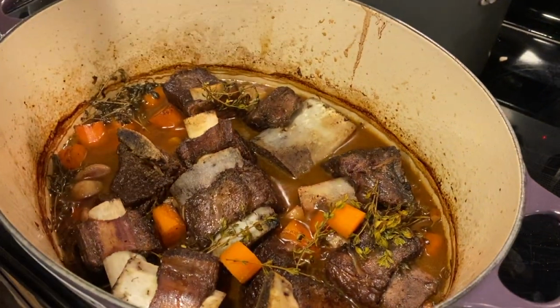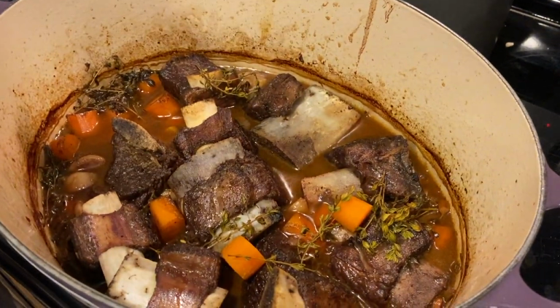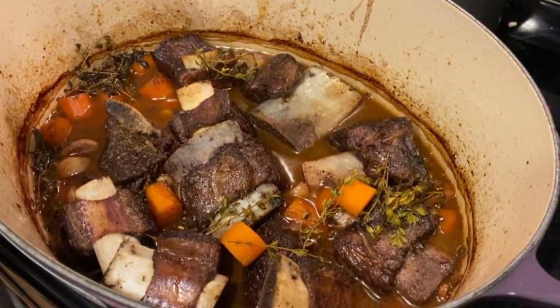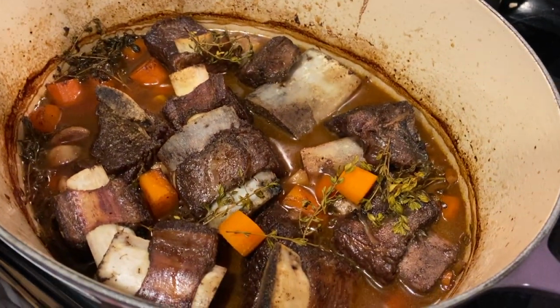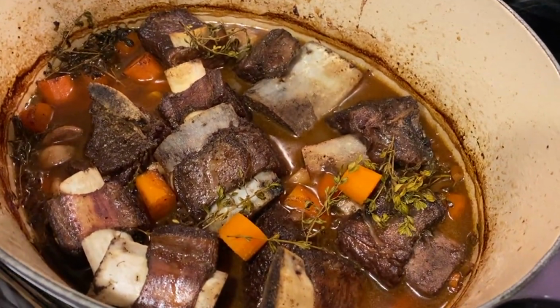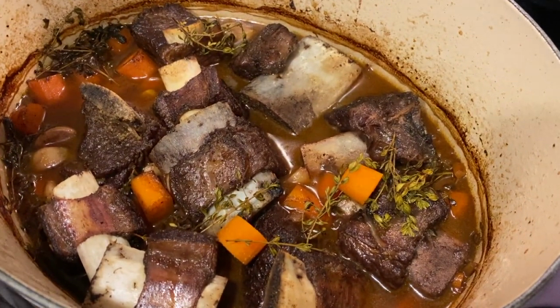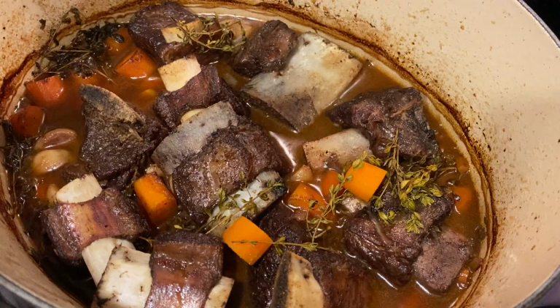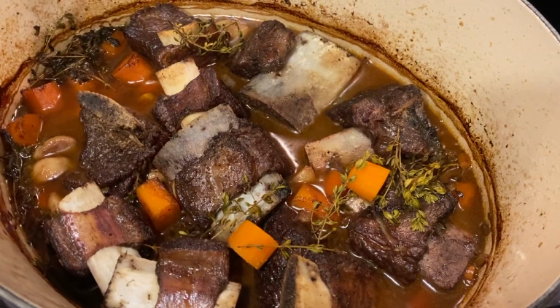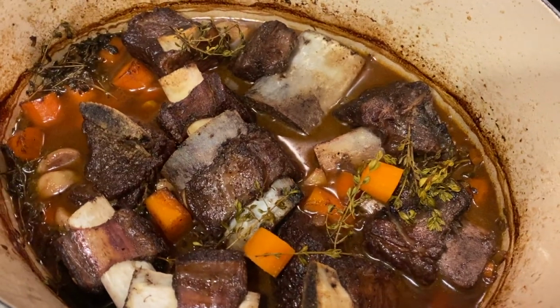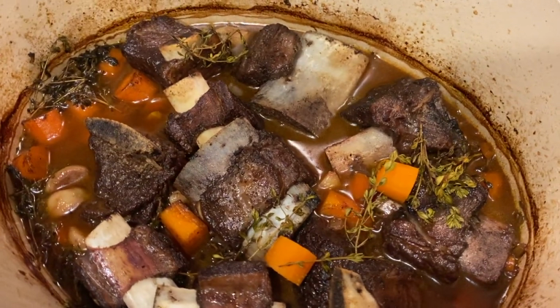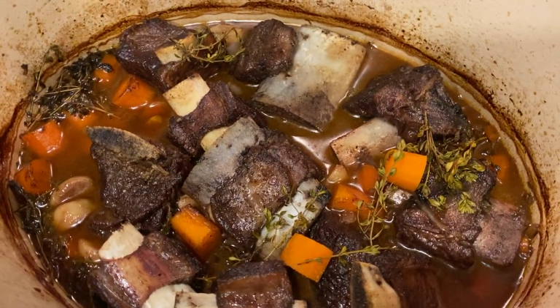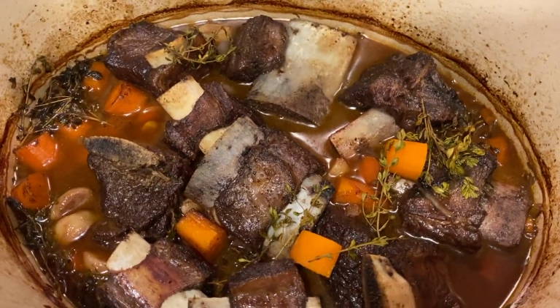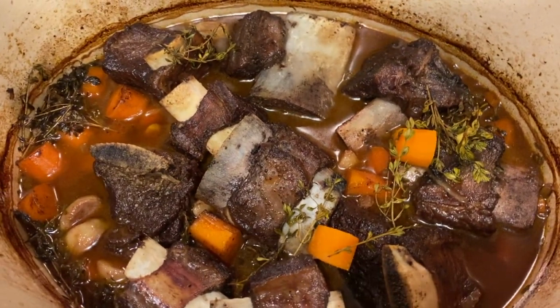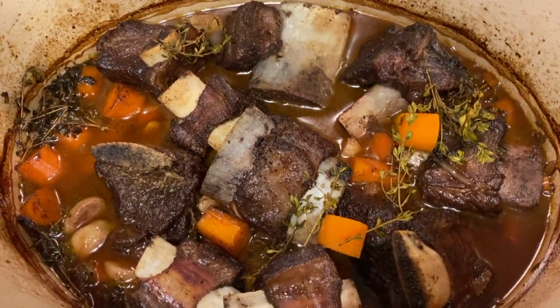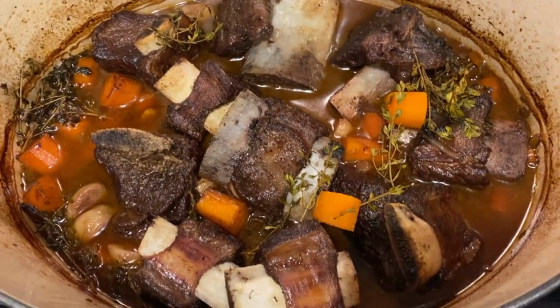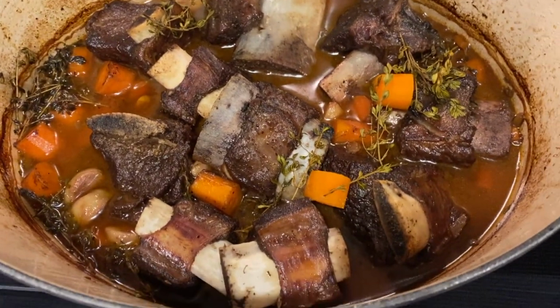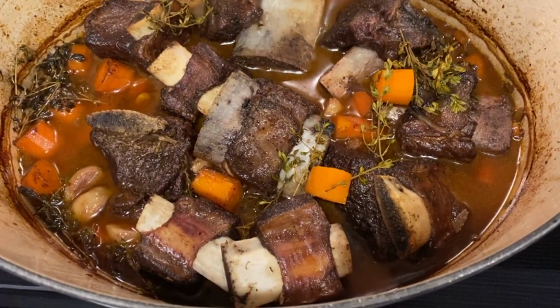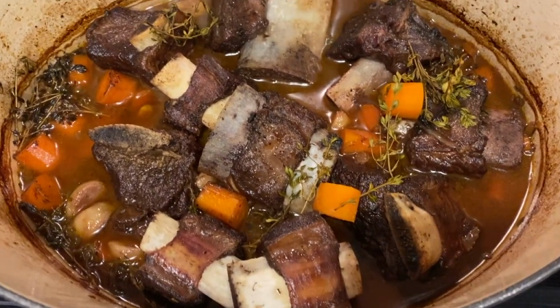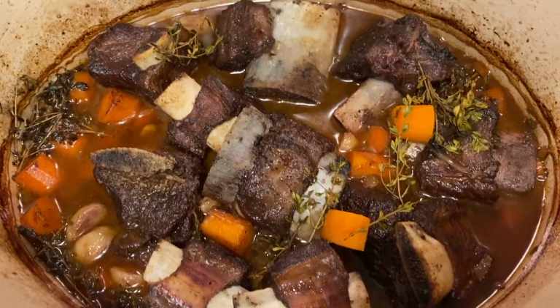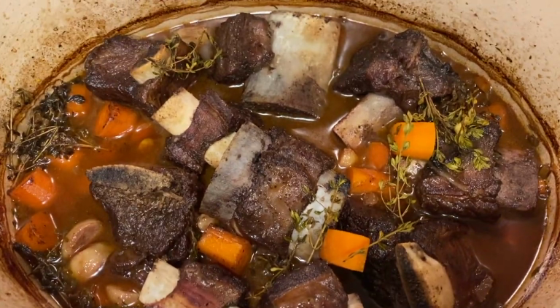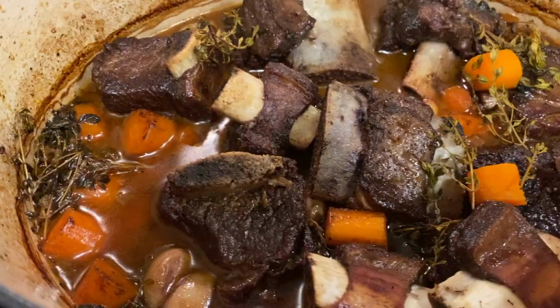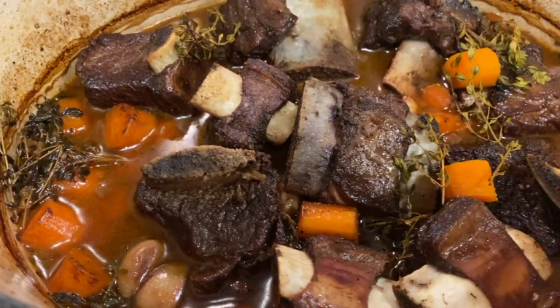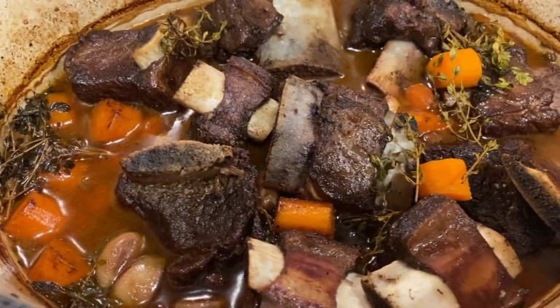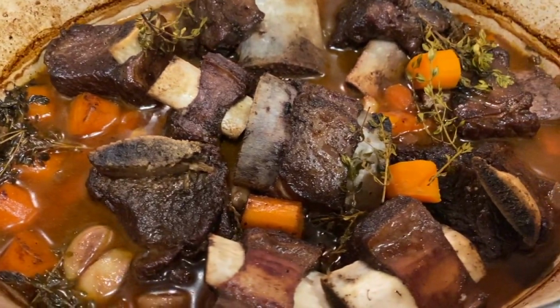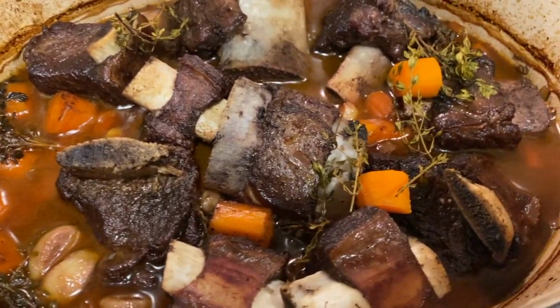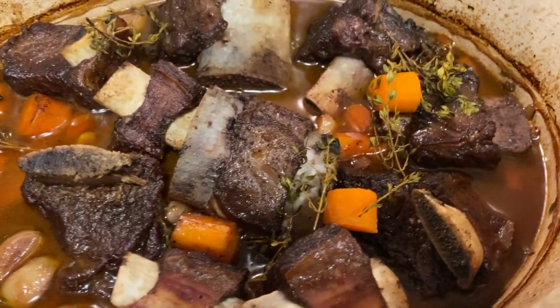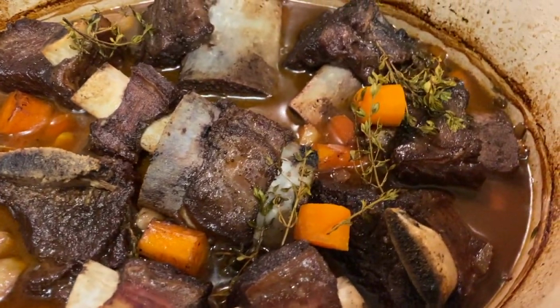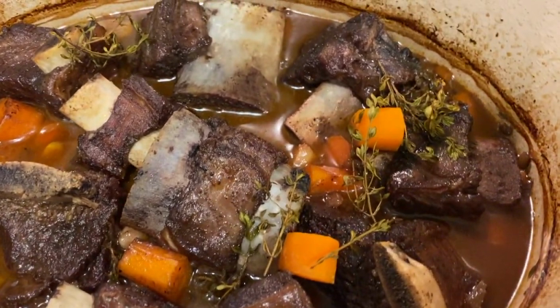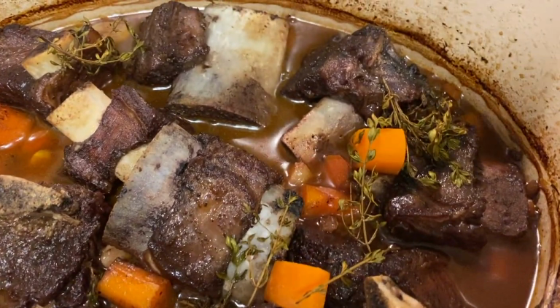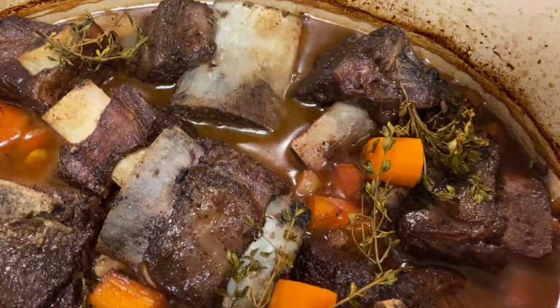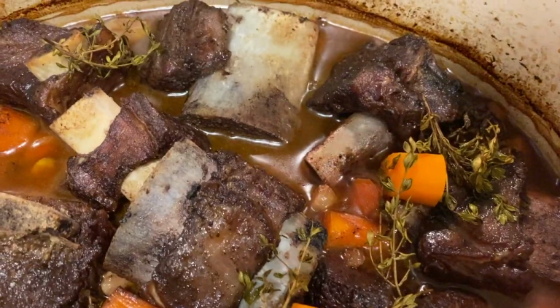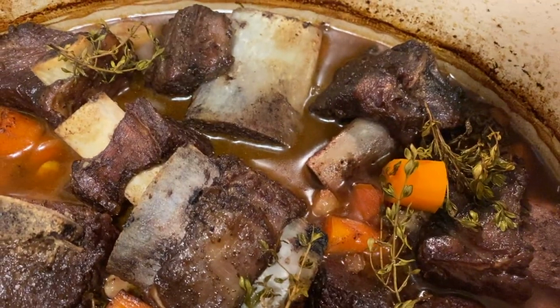After four hours, this is what you should see. The aroma from this dish is incredible. This is the most tender short ribs you'll ever have — some of these have even fallen off the bones already.